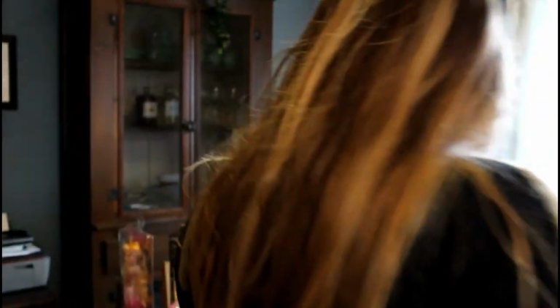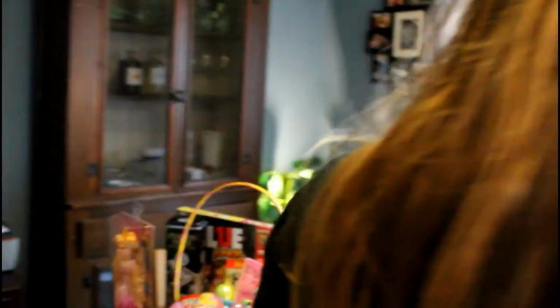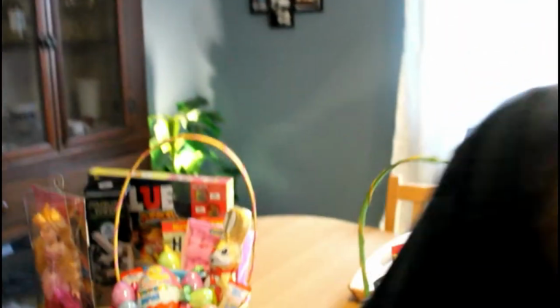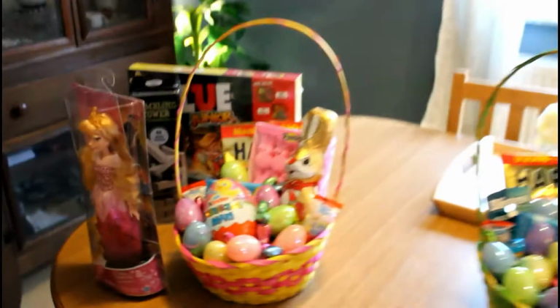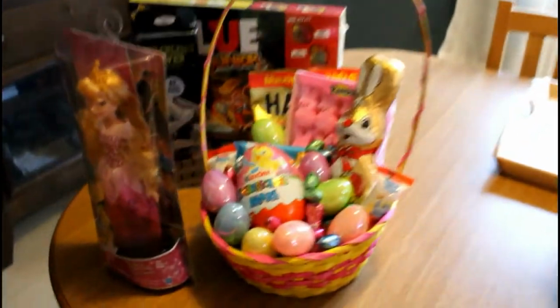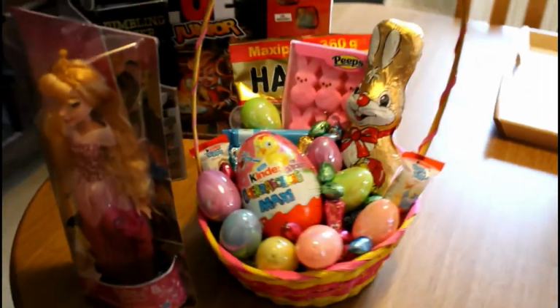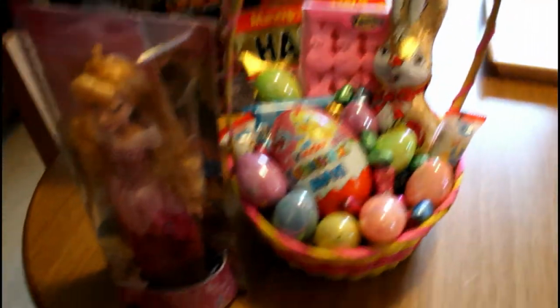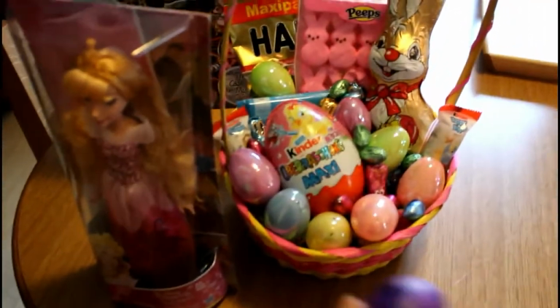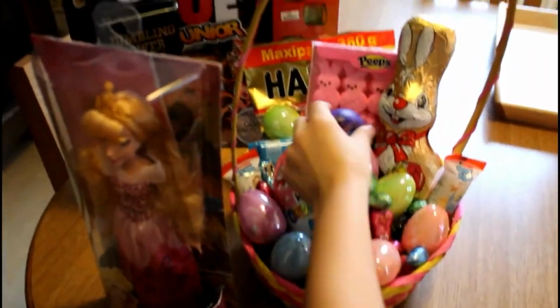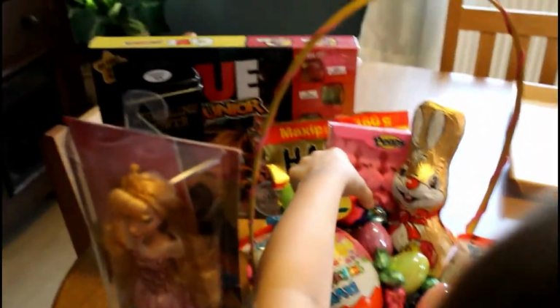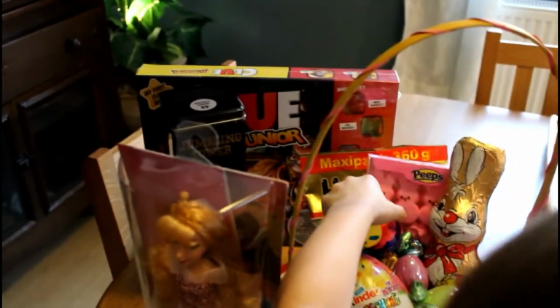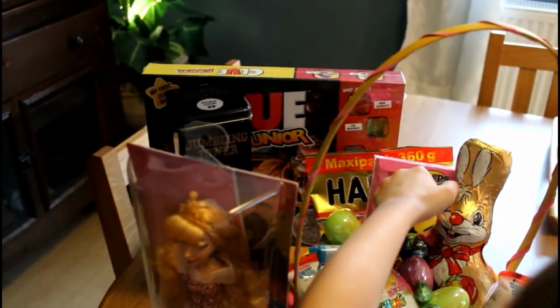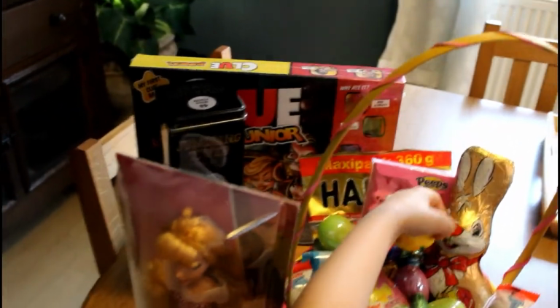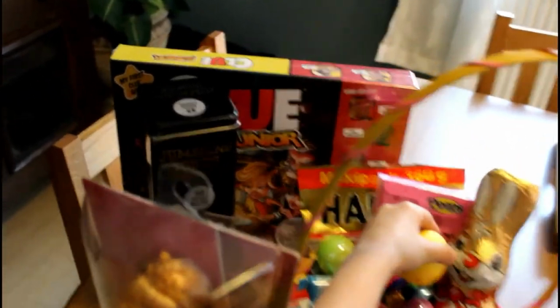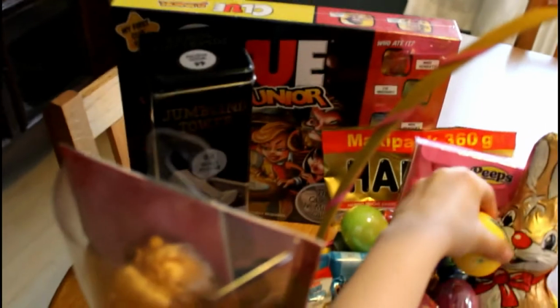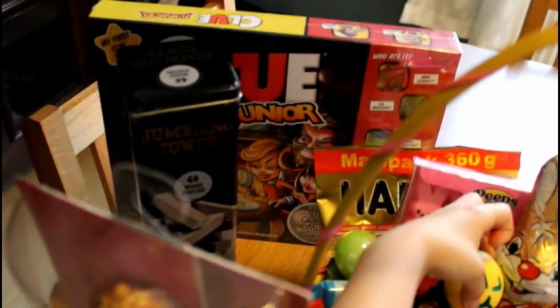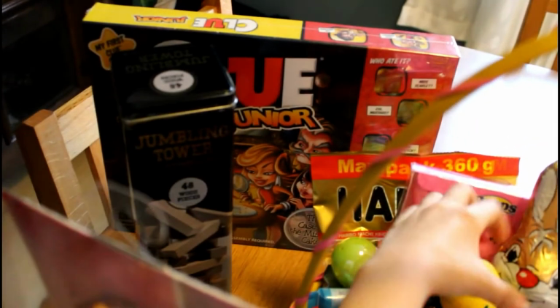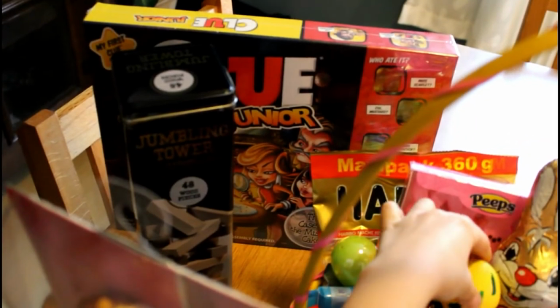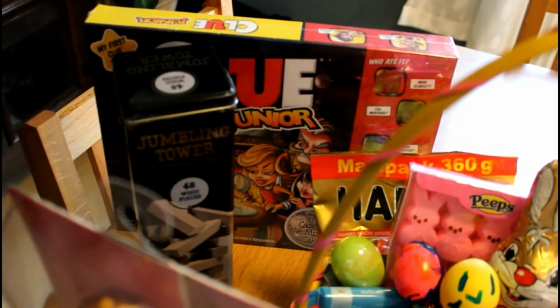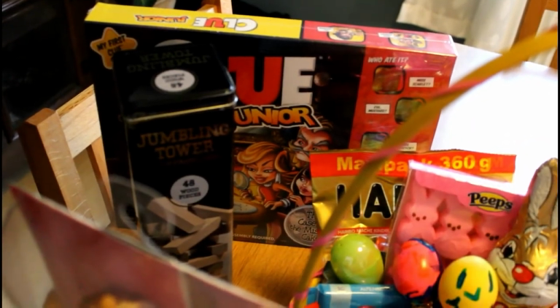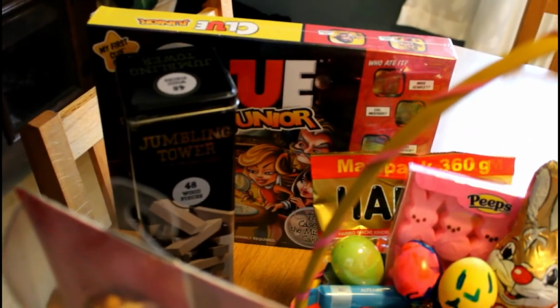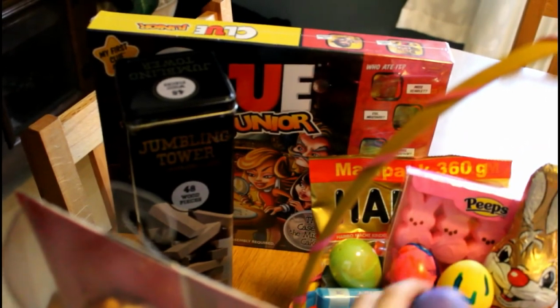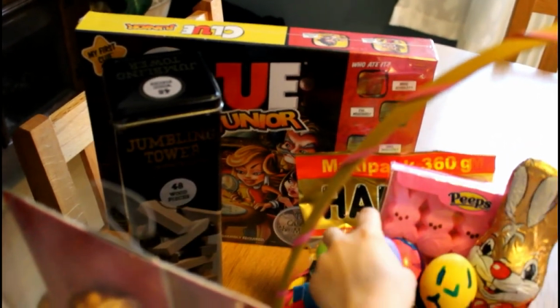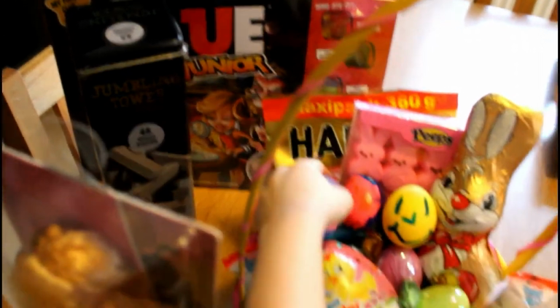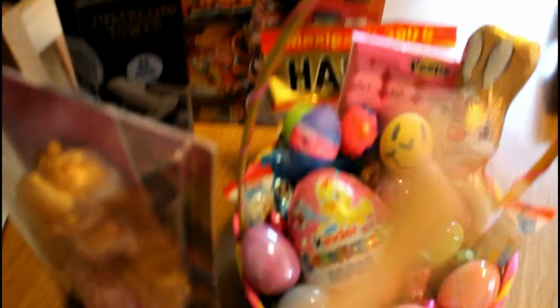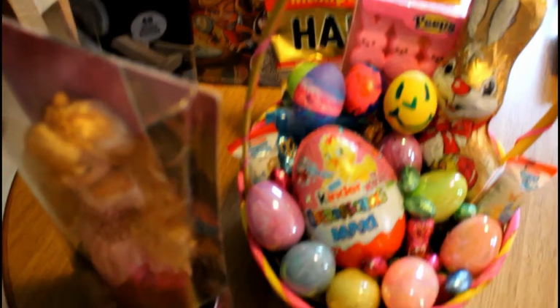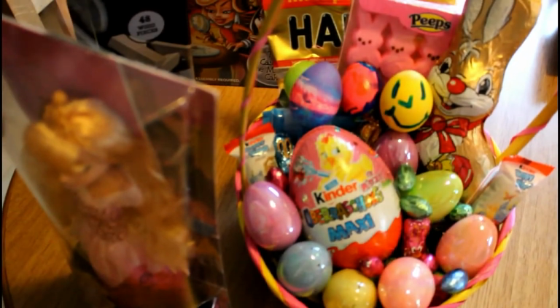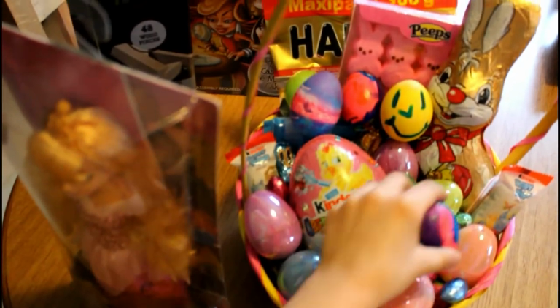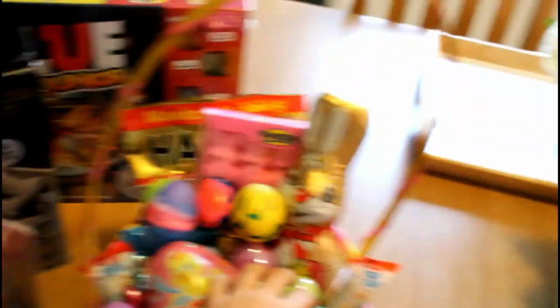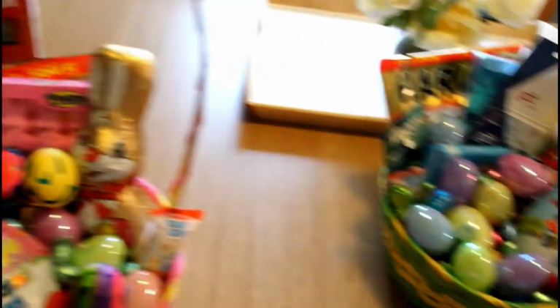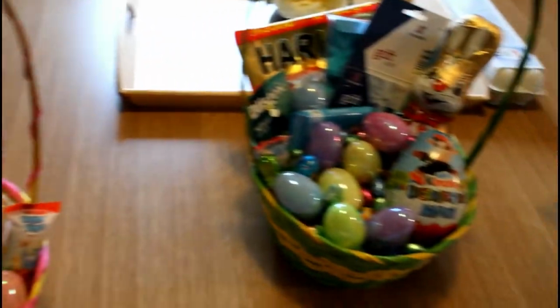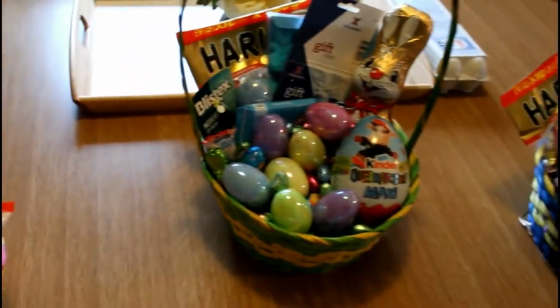It's time for breakfast and coffee! We'll have to play this game tonight. Which one? Clue! It's a neat game — have you ever played it, Haley? No. These Kinder eggs are so cool, I wonder what's inside.